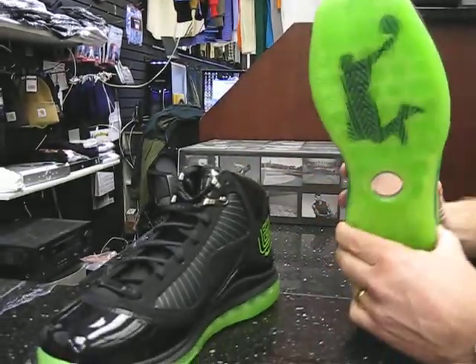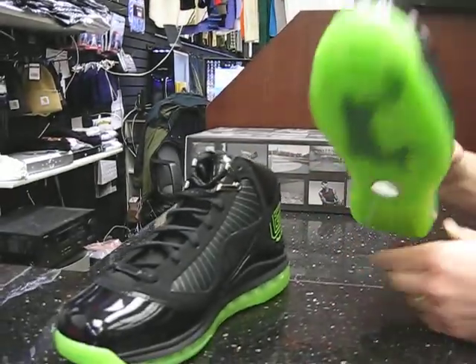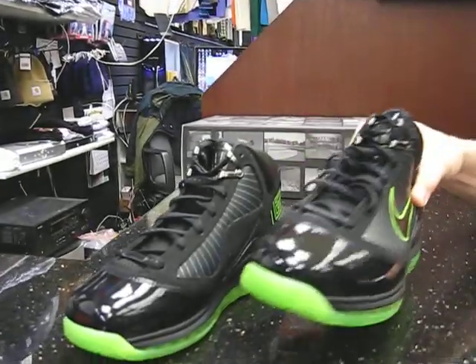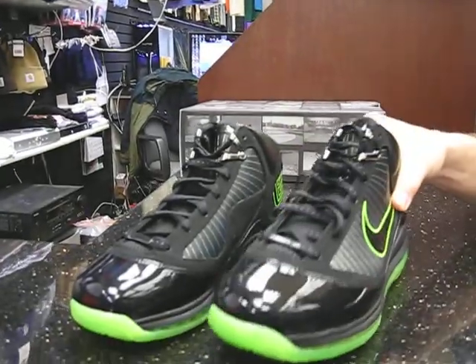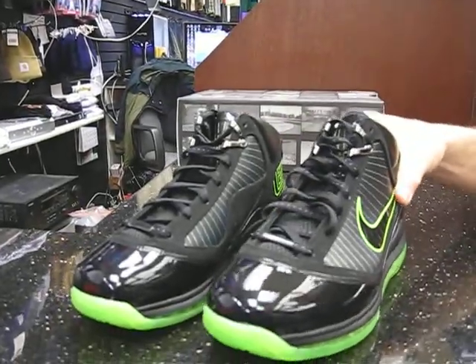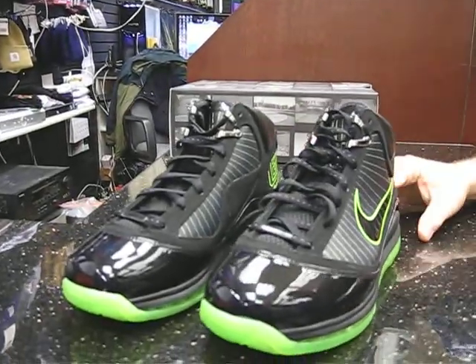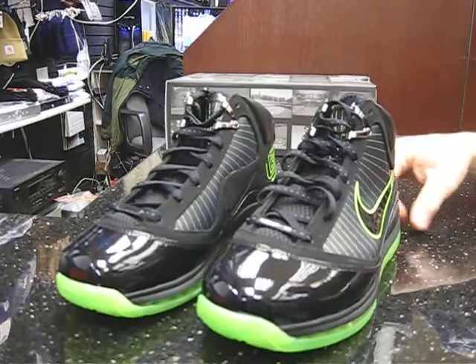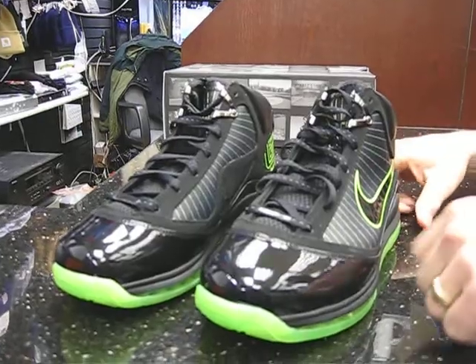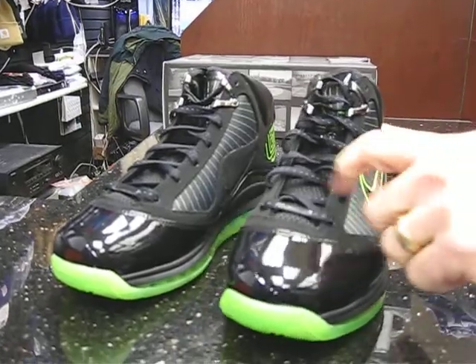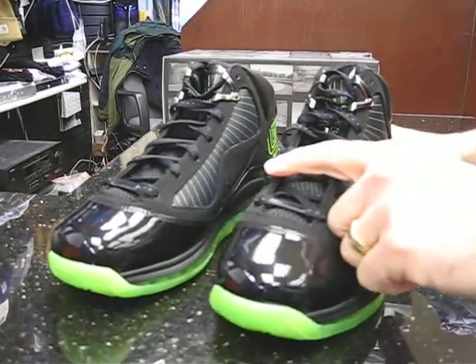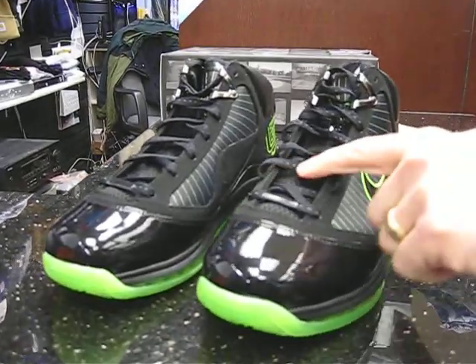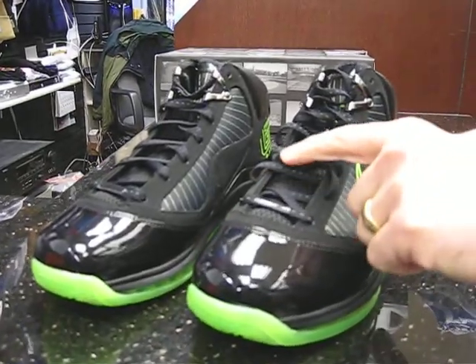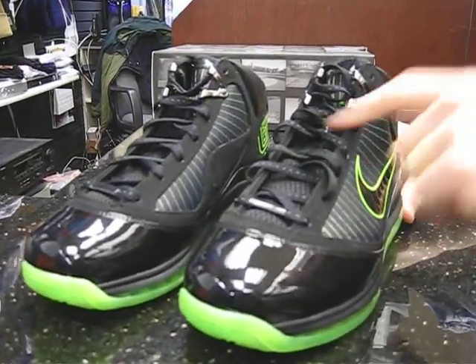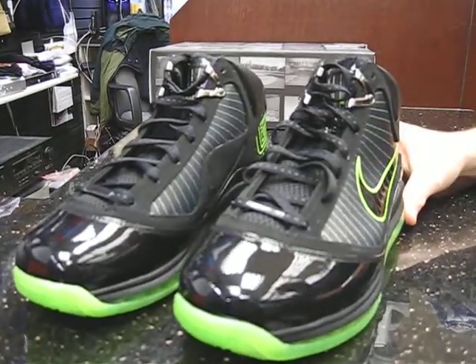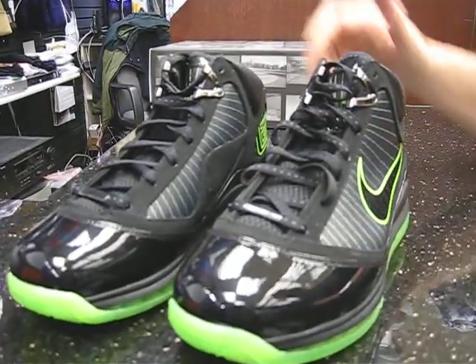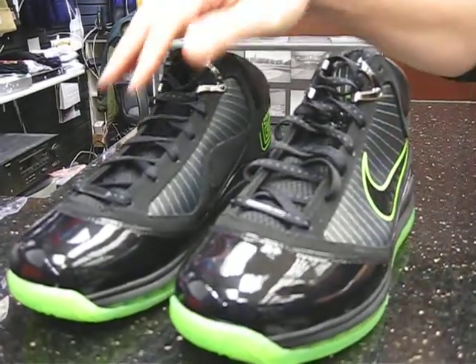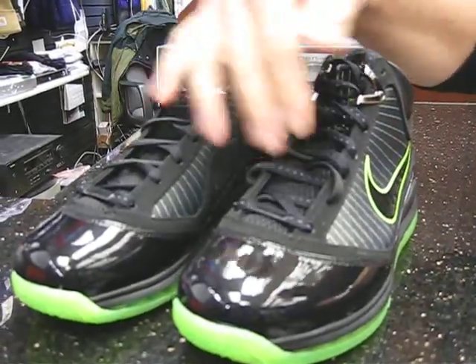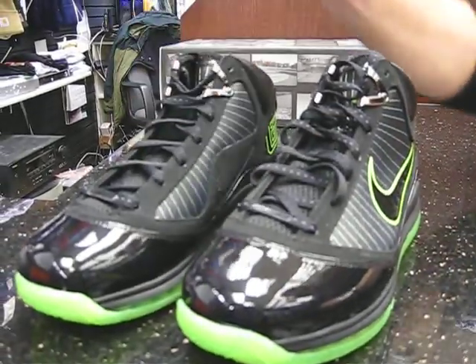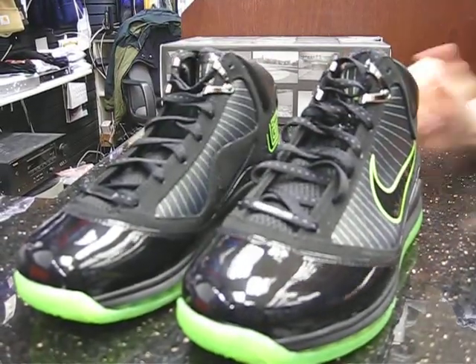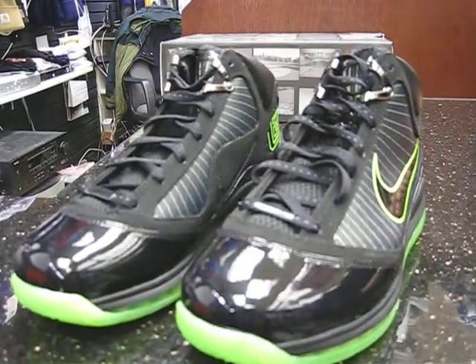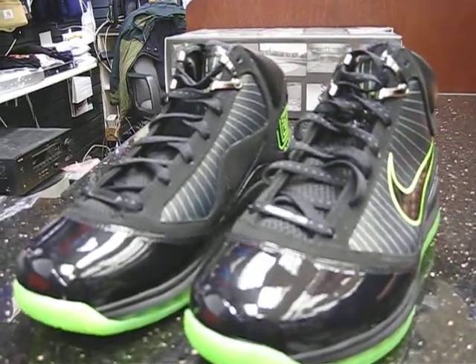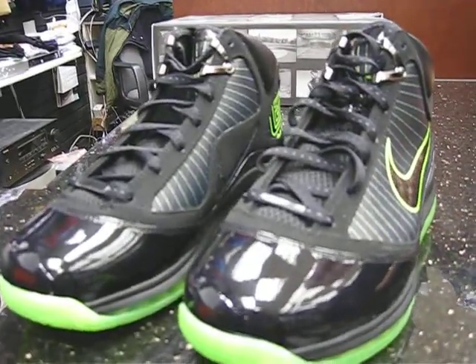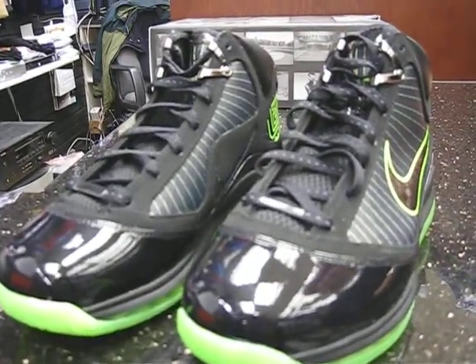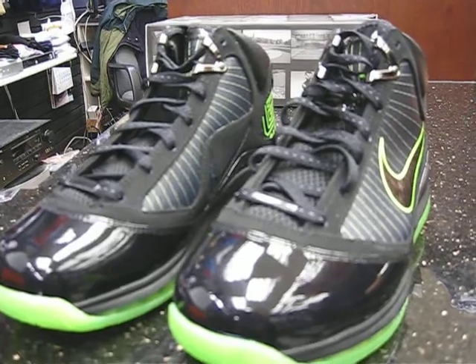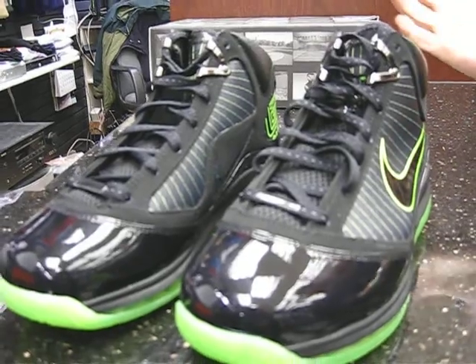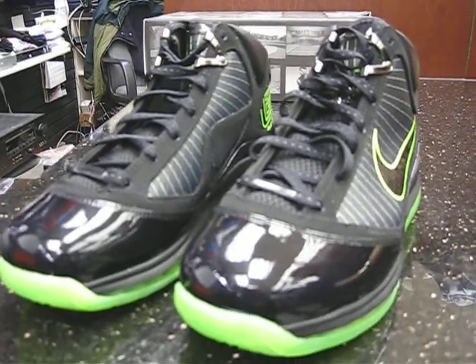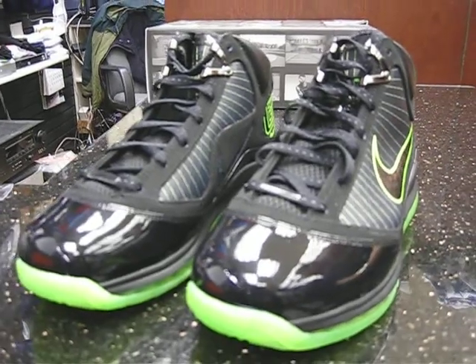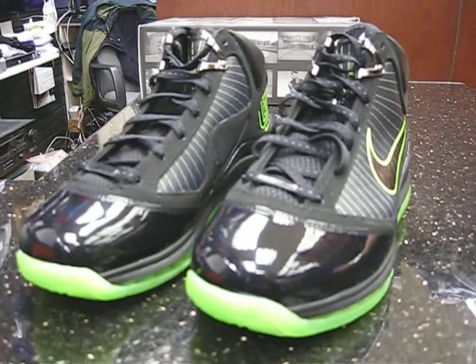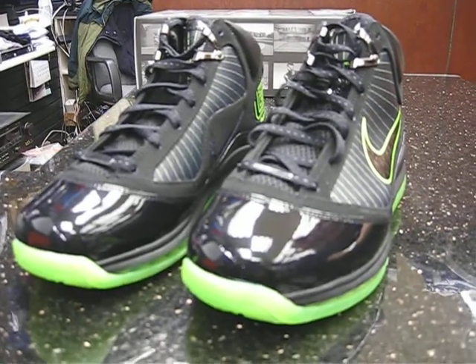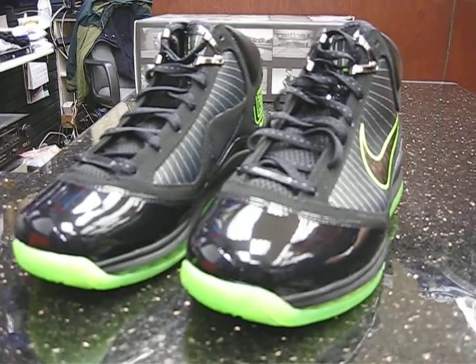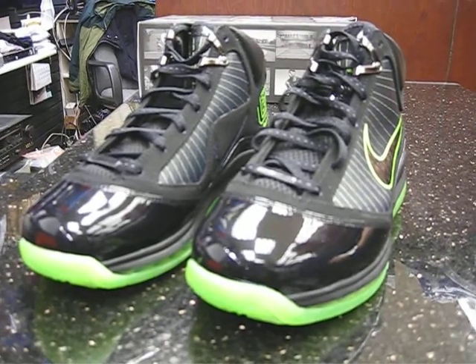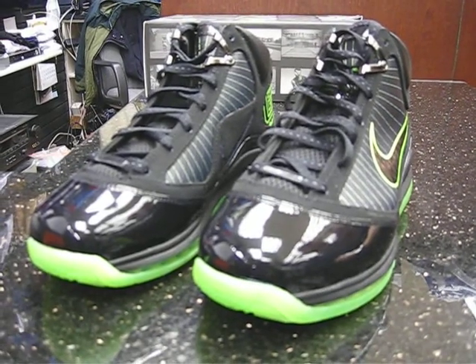Also, what's unique is that it has 3M stitching inside the laces — of course, on both shoes. That'll give it a reflective quality, so that's a nice look.